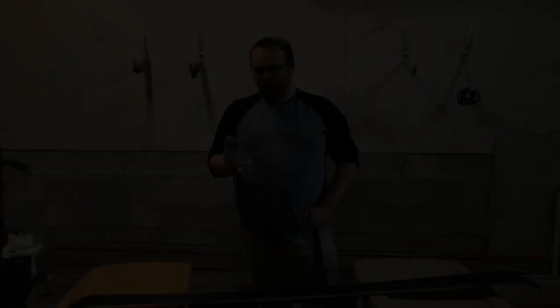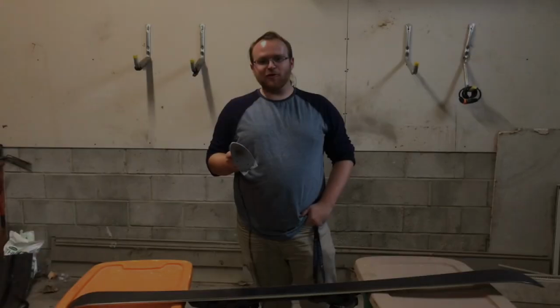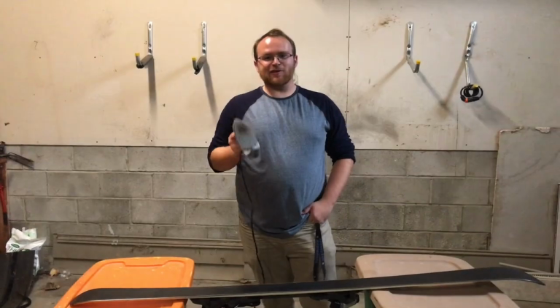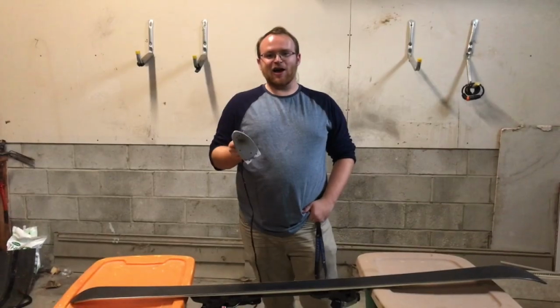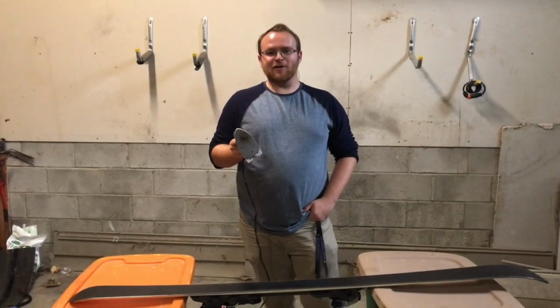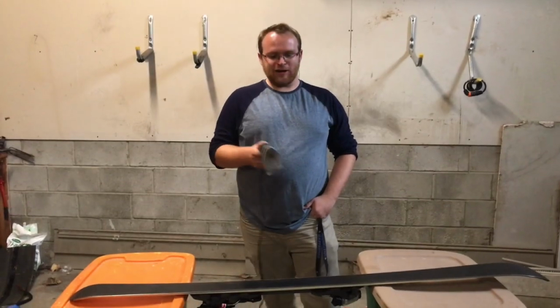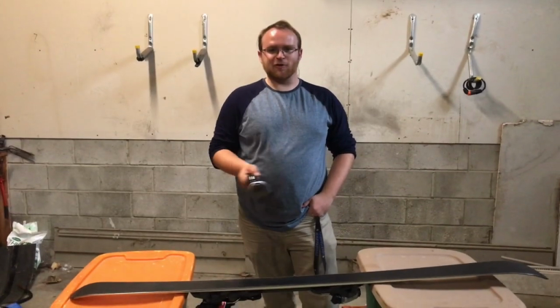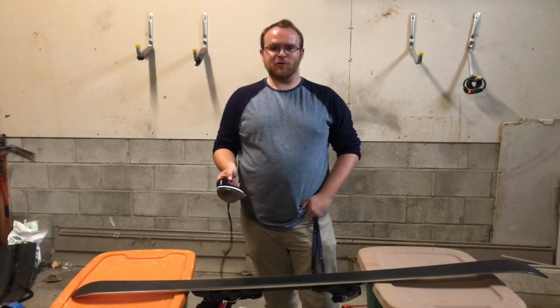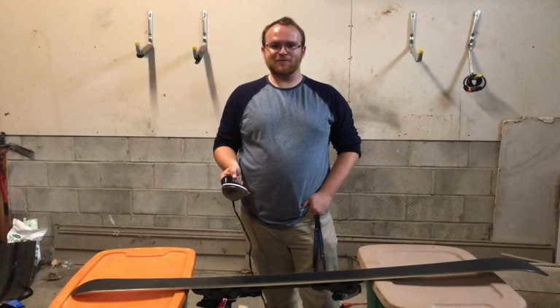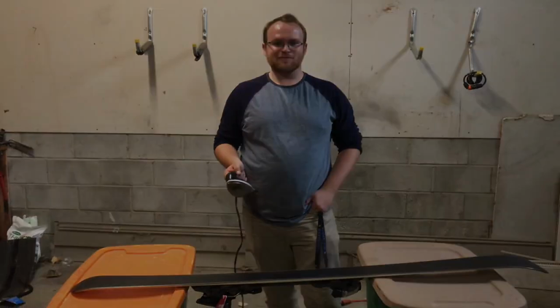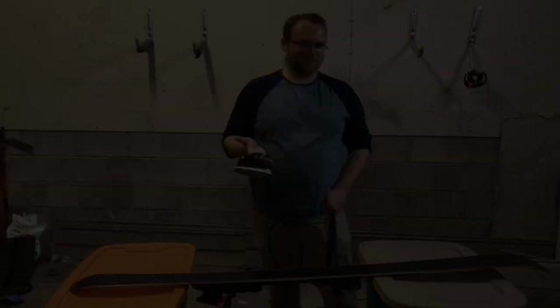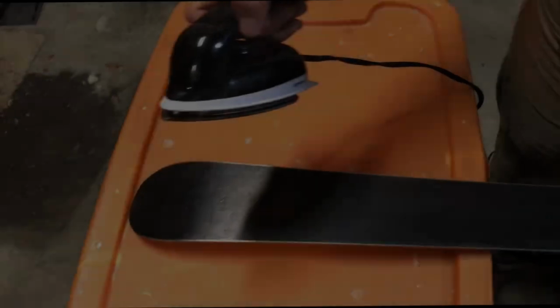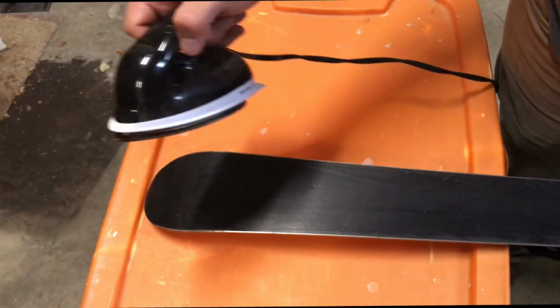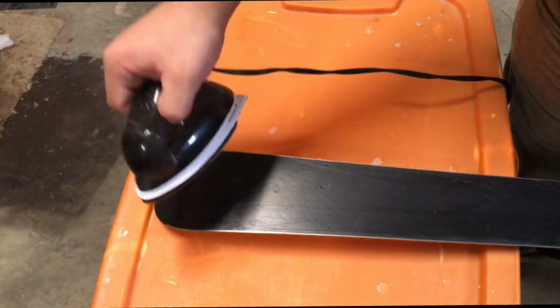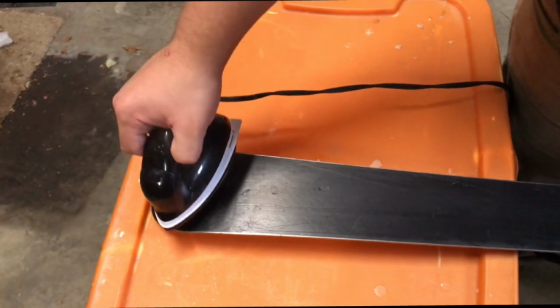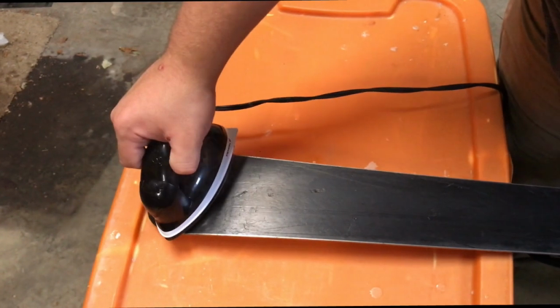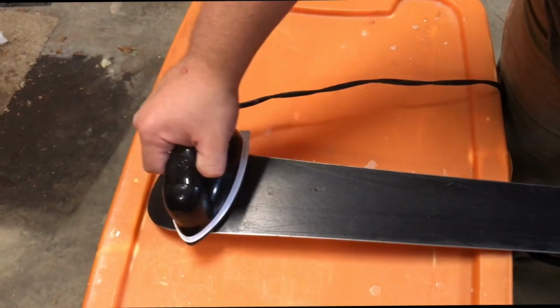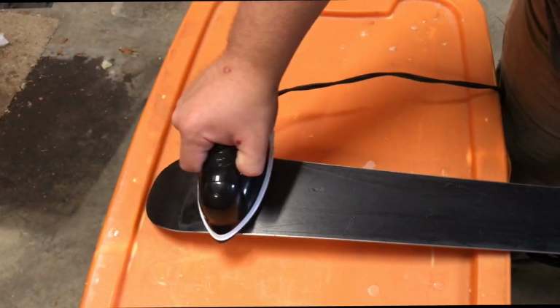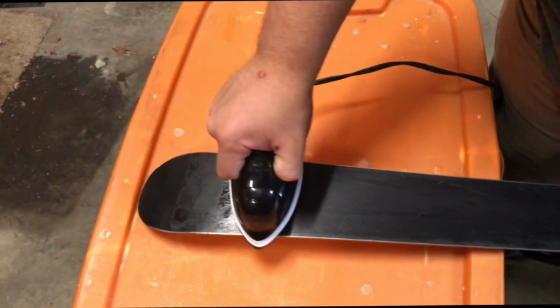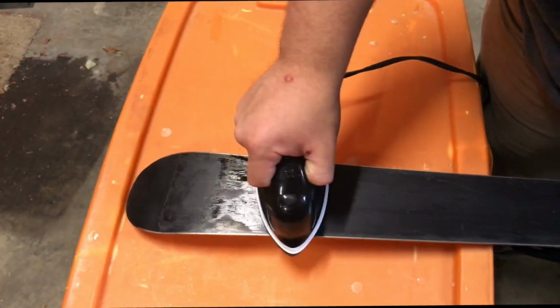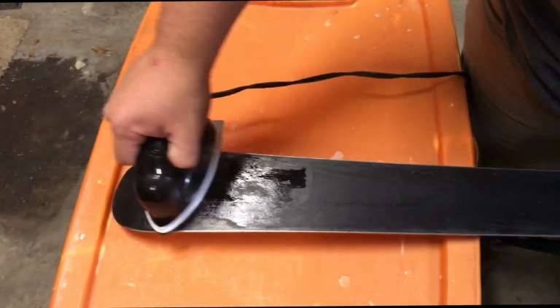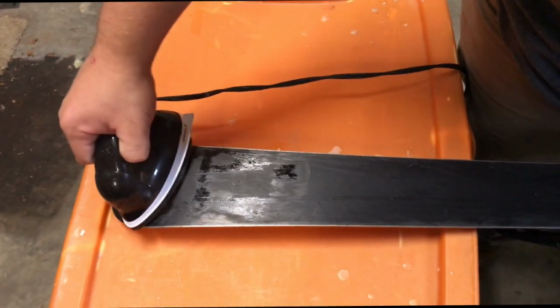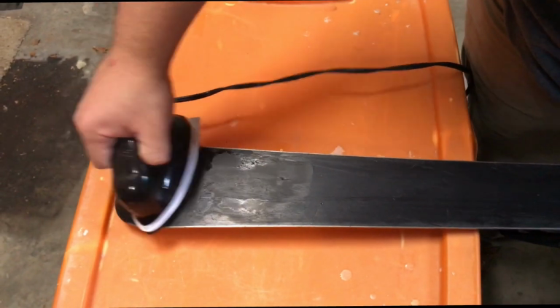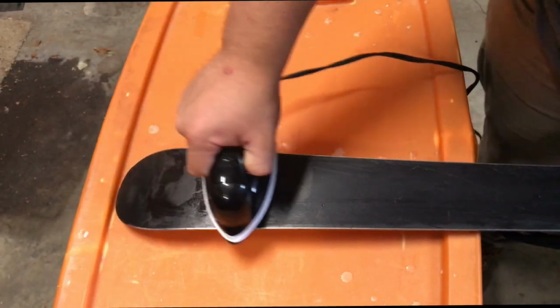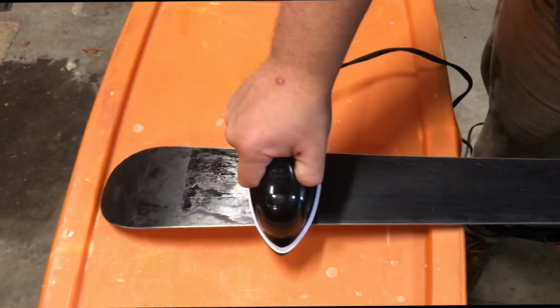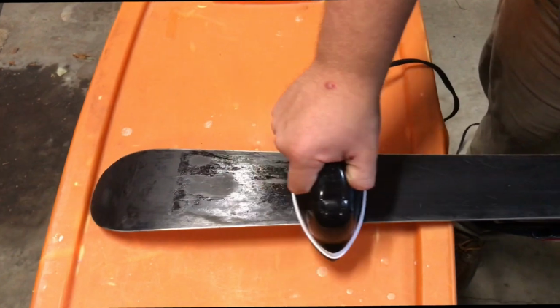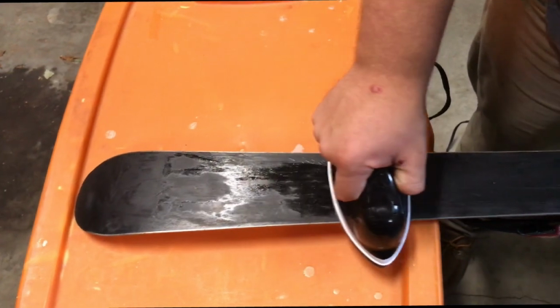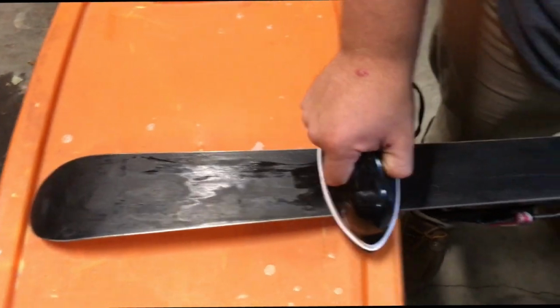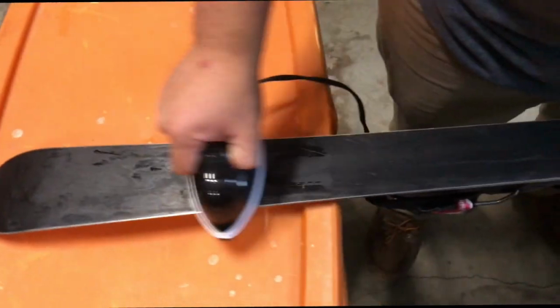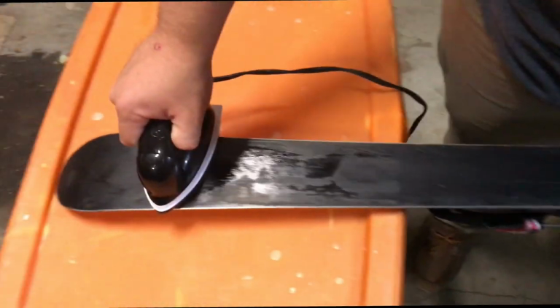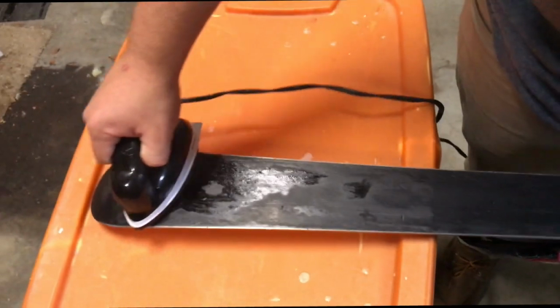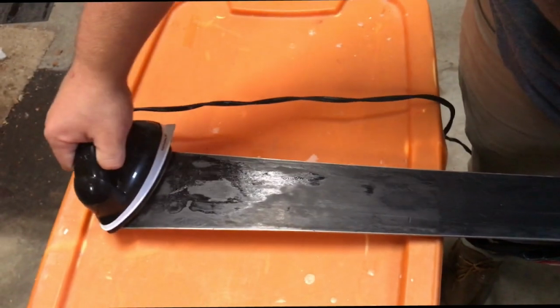The third step is to take an iron and heat up the surface of your ski. The reason we're heating the ski surface is because in the next step when we add the wax, it won't instantly harden due to a rapid transition in temperature.